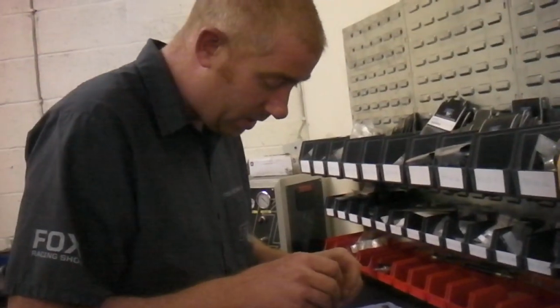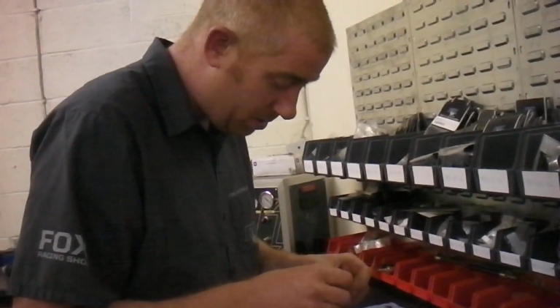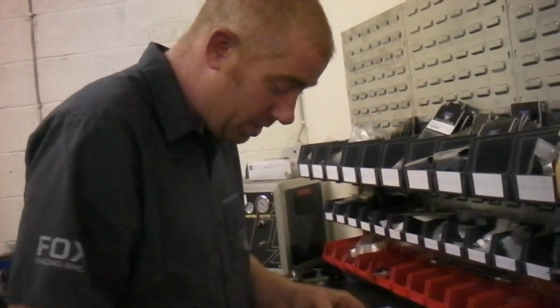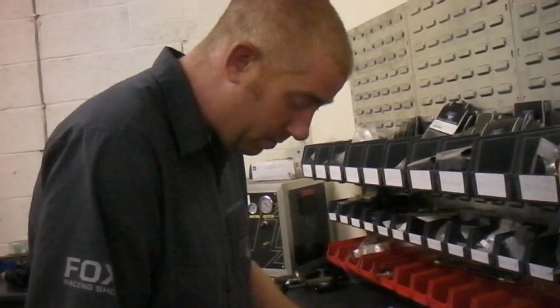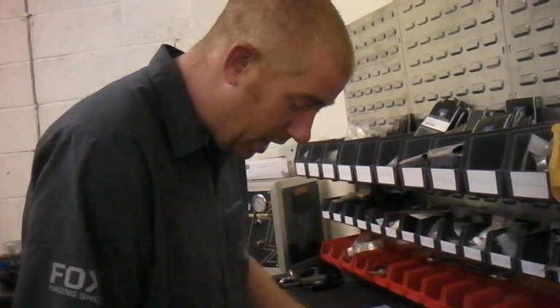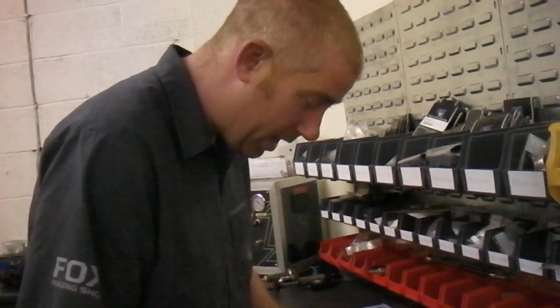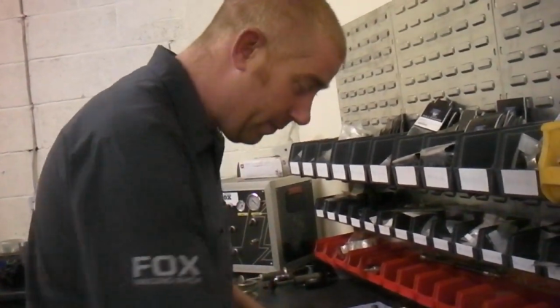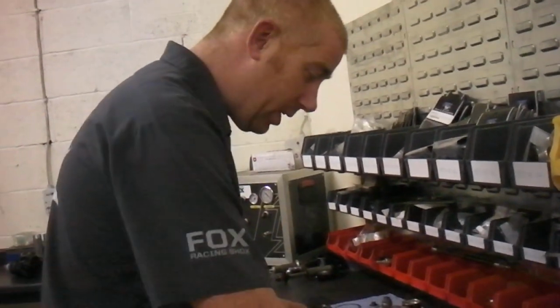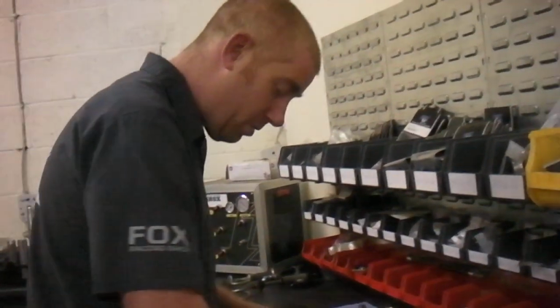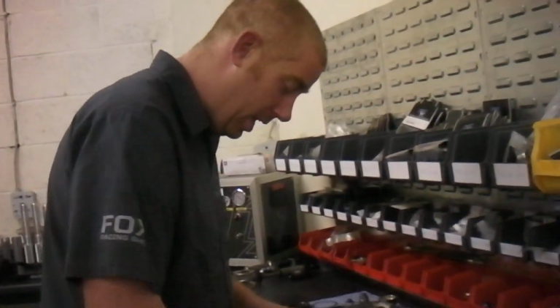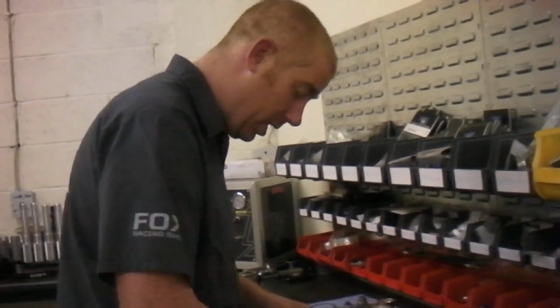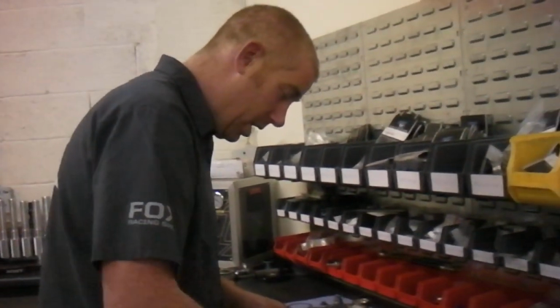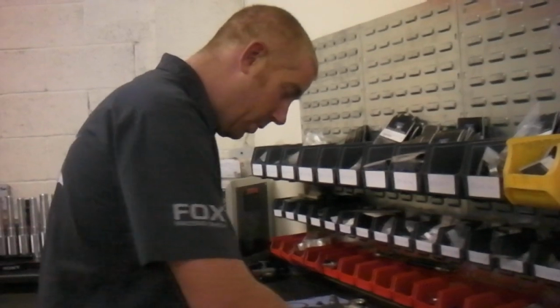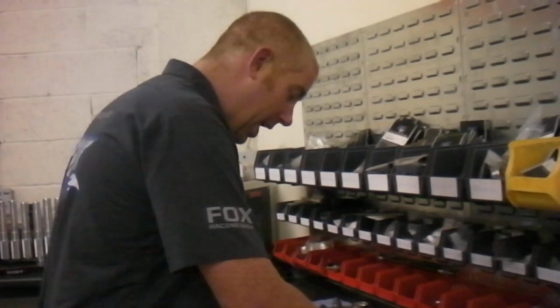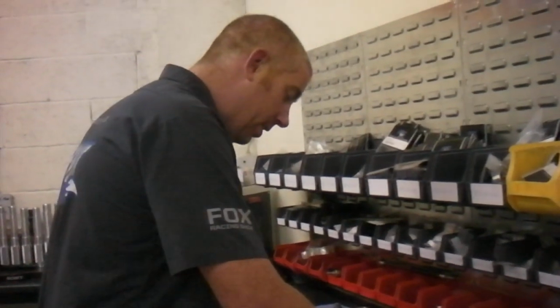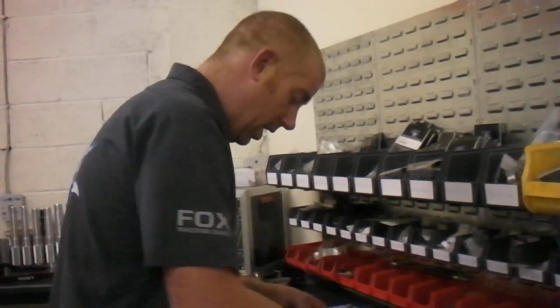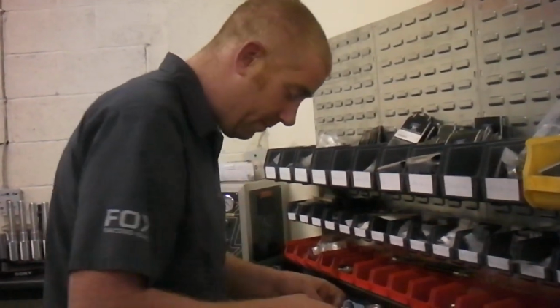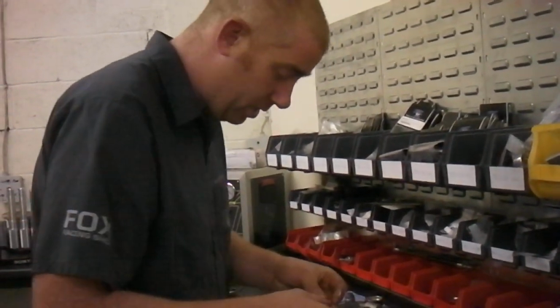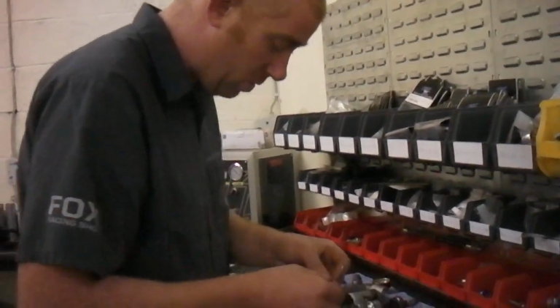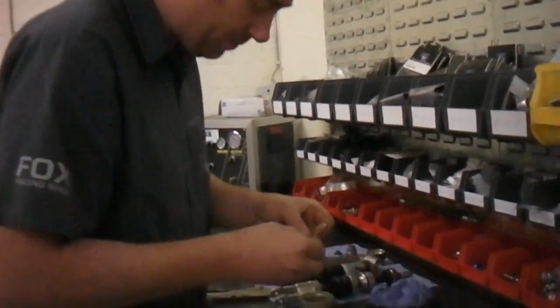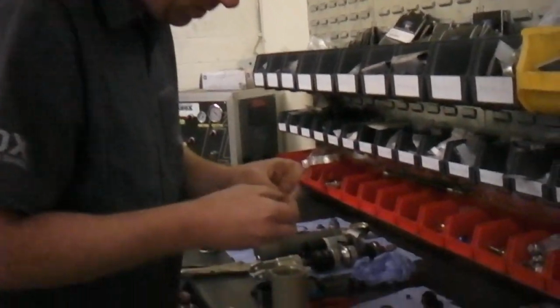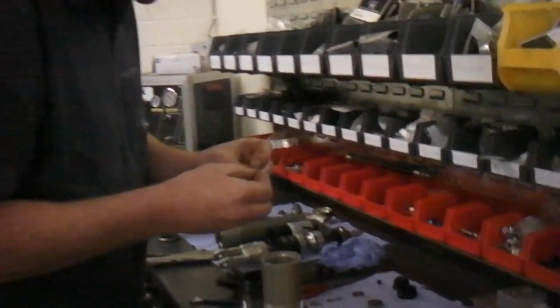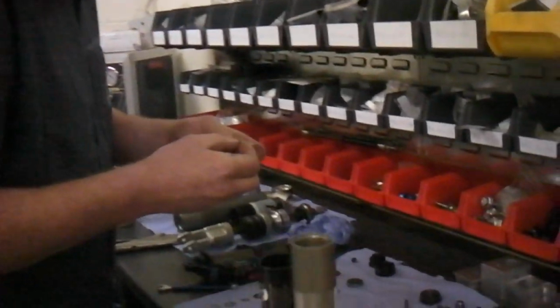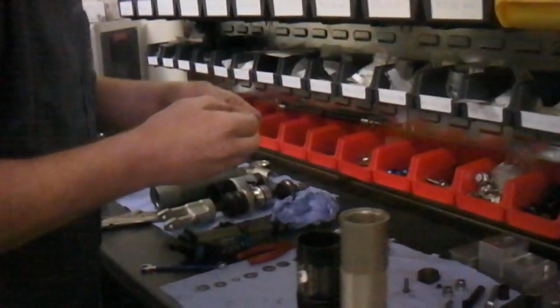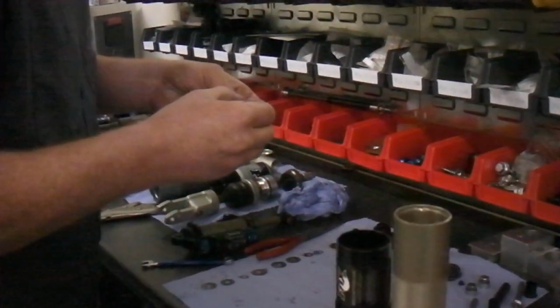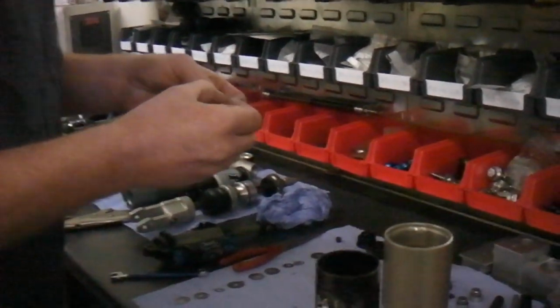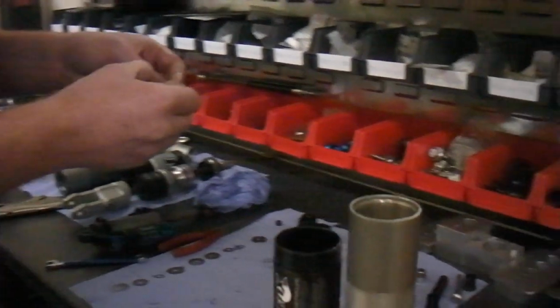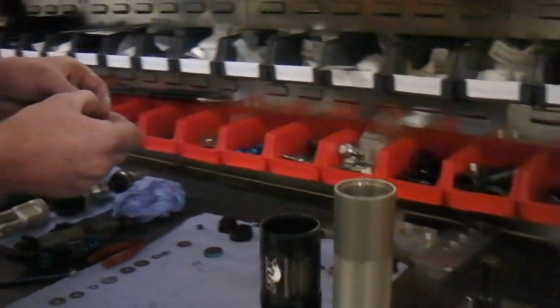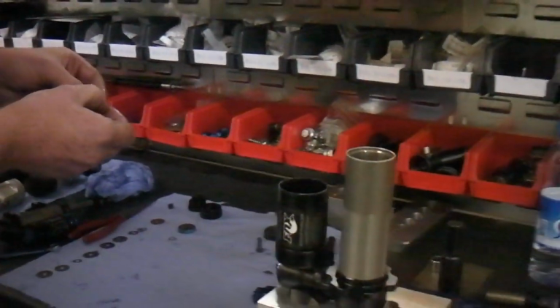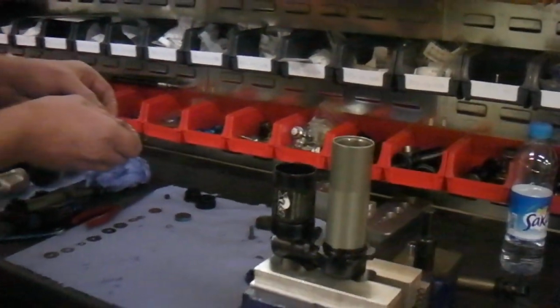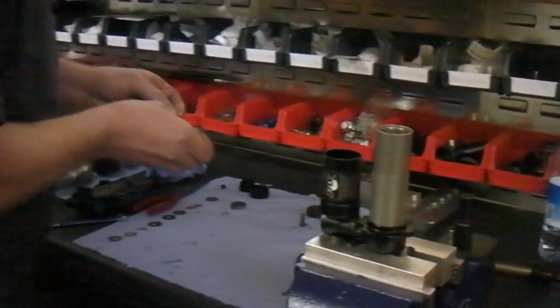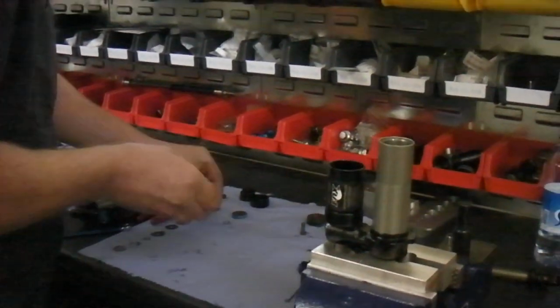Basically what we're at here now is we're stripping down a 2011 Fox RC4, and this is all the evolving inside the shock.